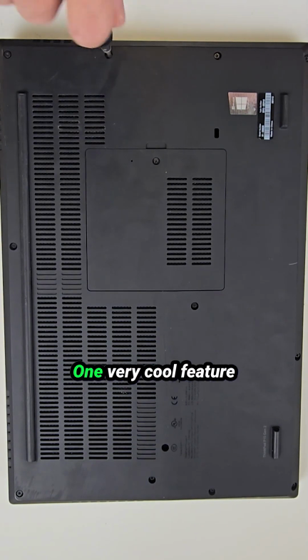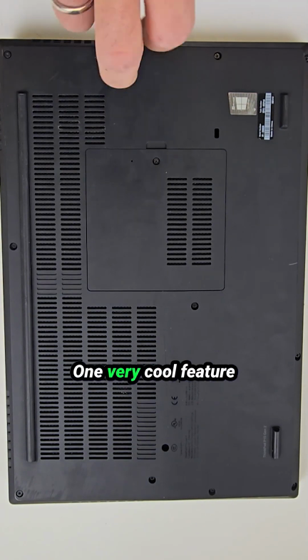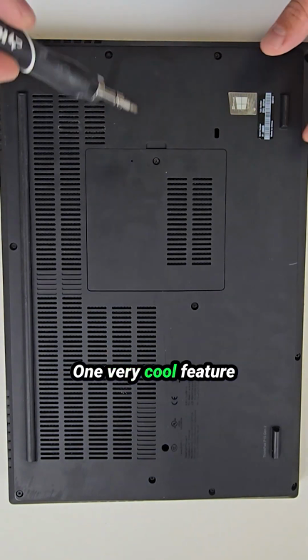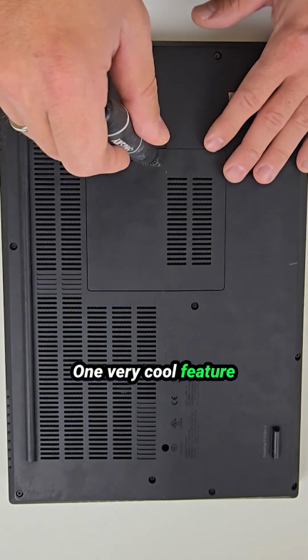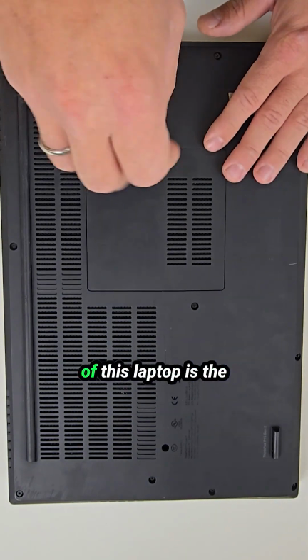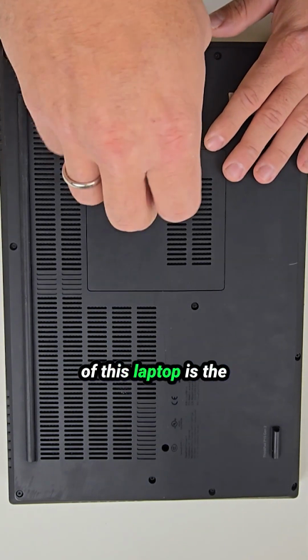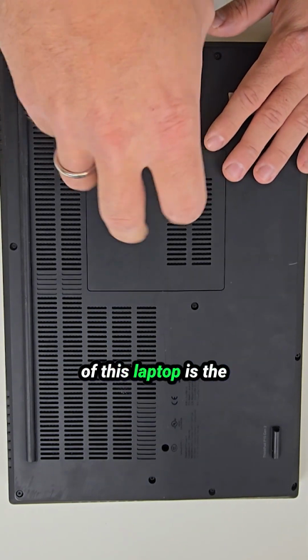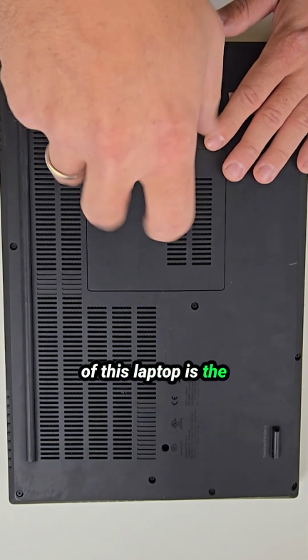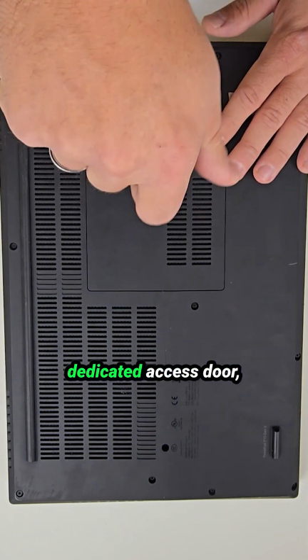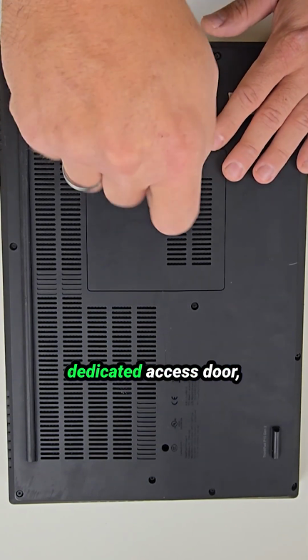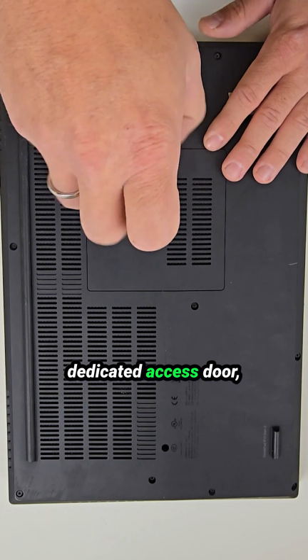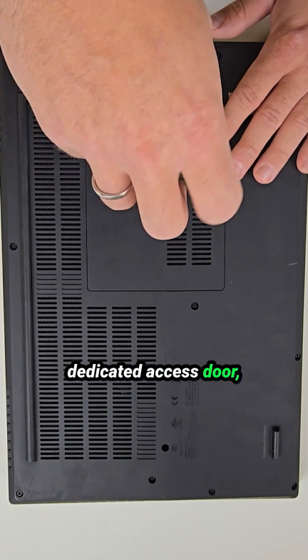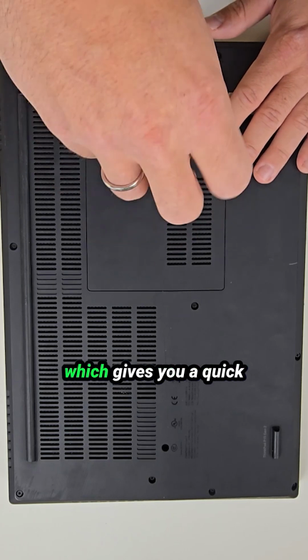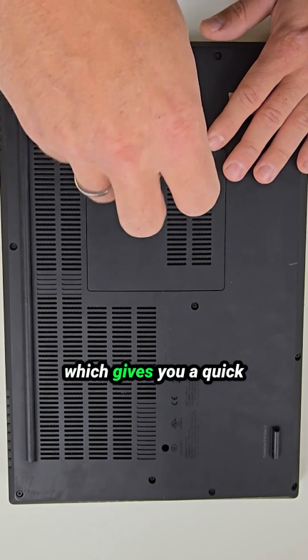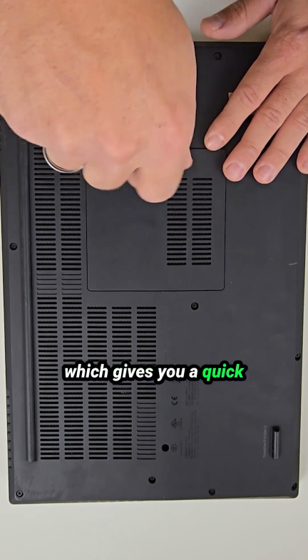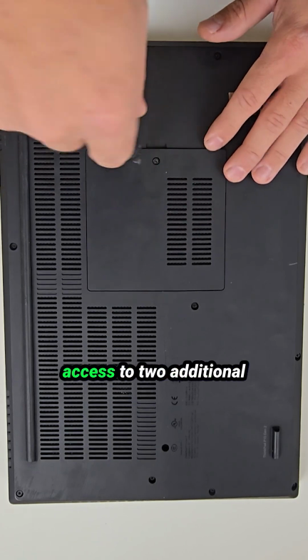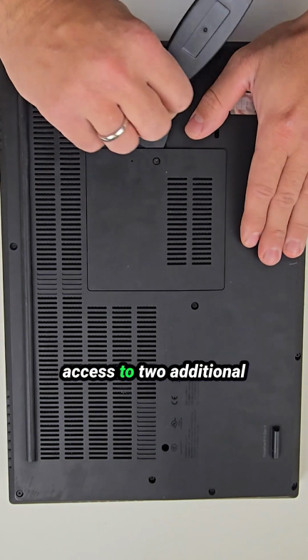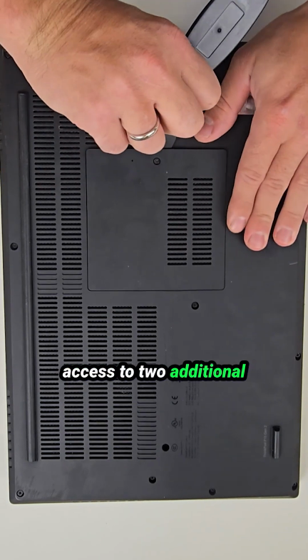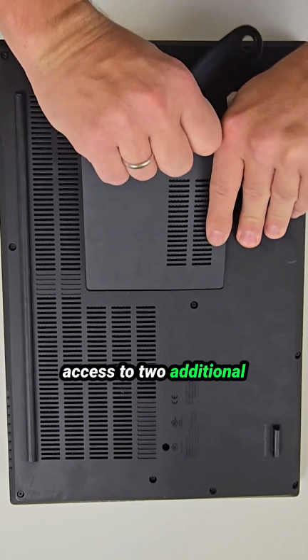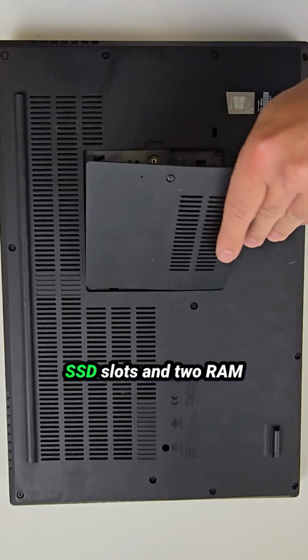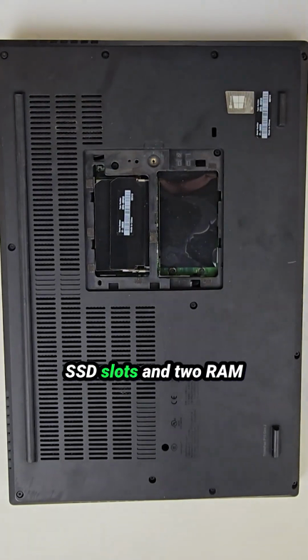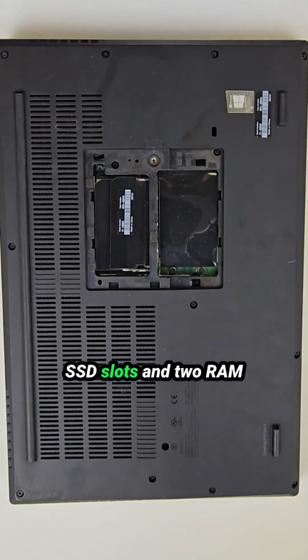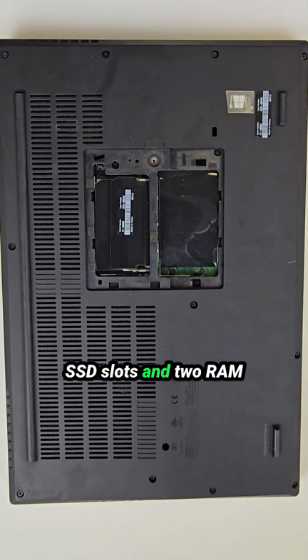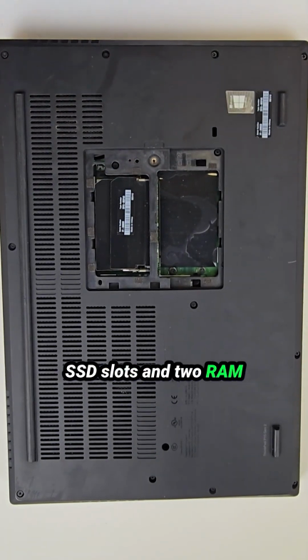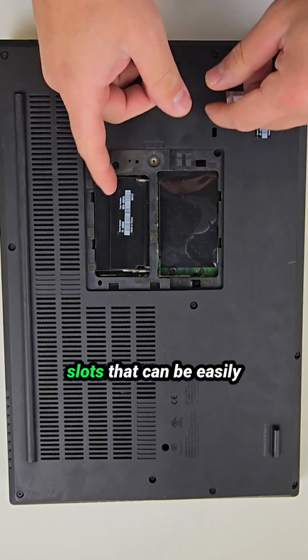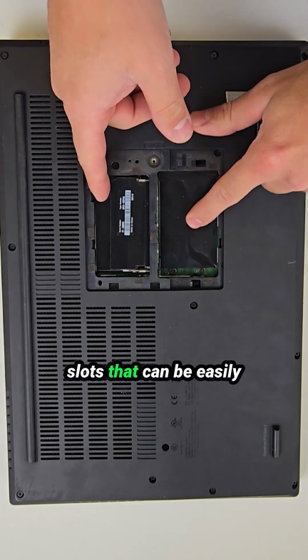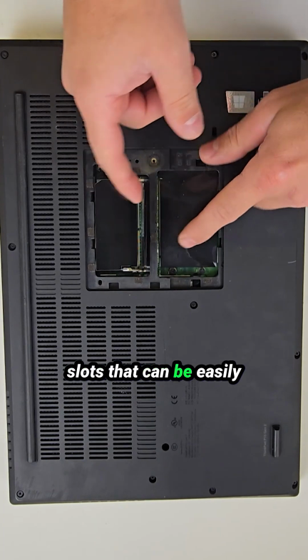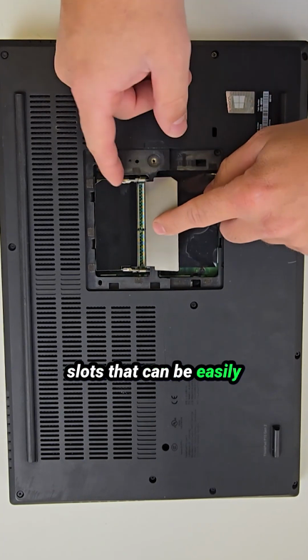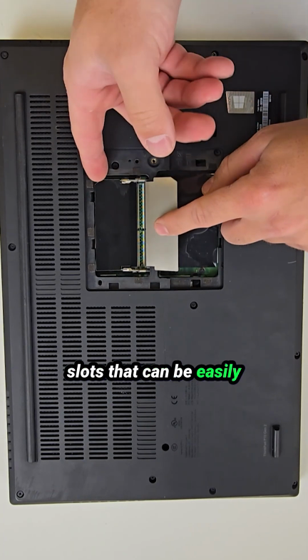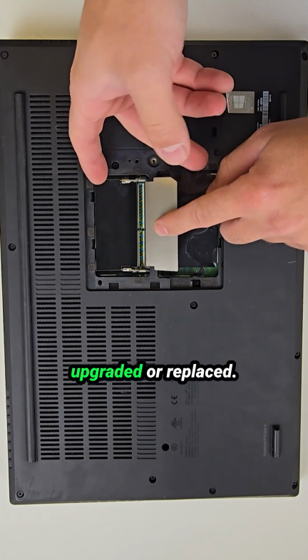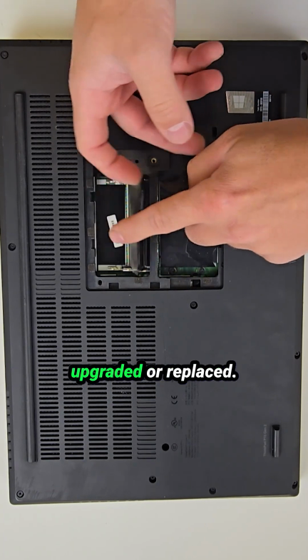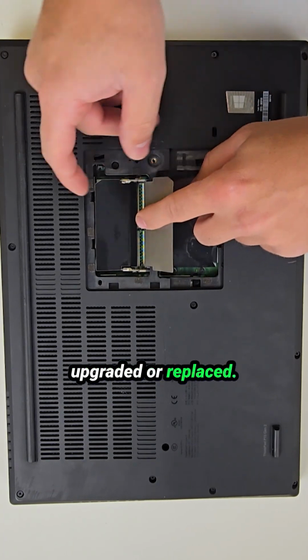One very cool feature of this laptop is the dedicated access door, which gives you quick access to two additional SSD slots and two RAM slots that can be easily upgraded or replaced.